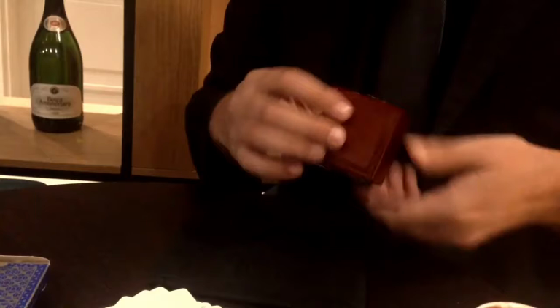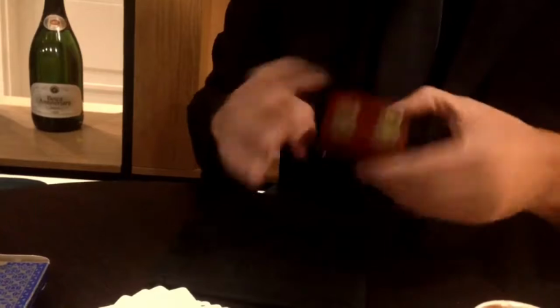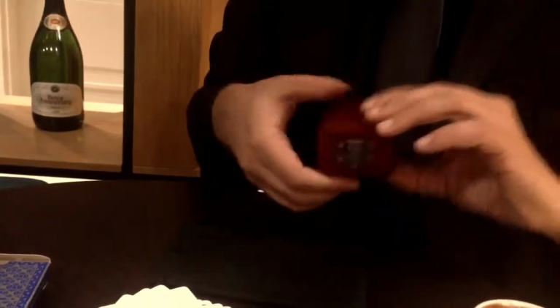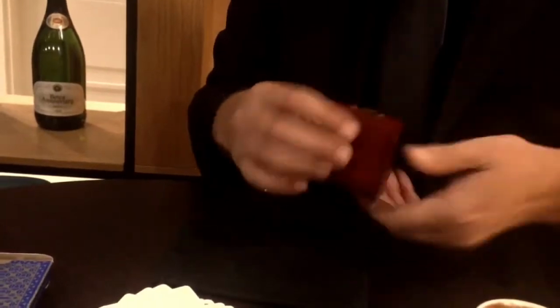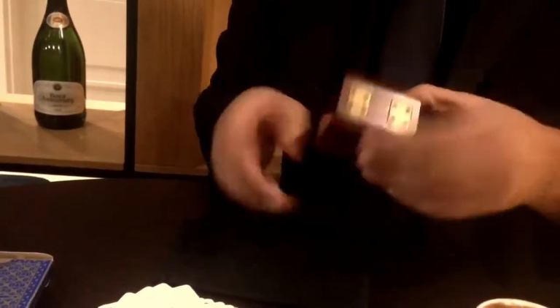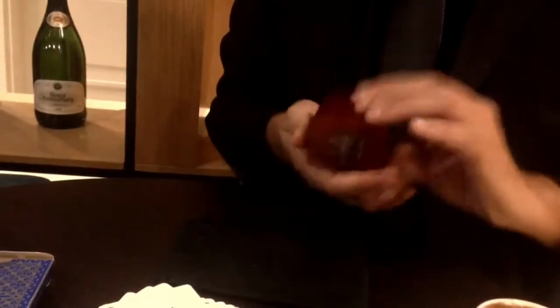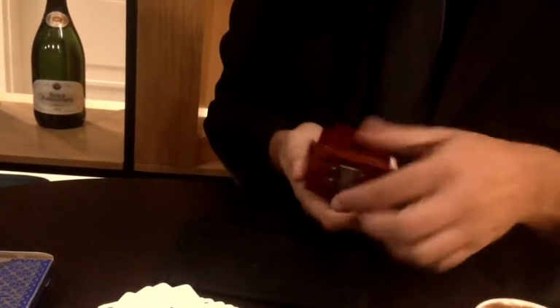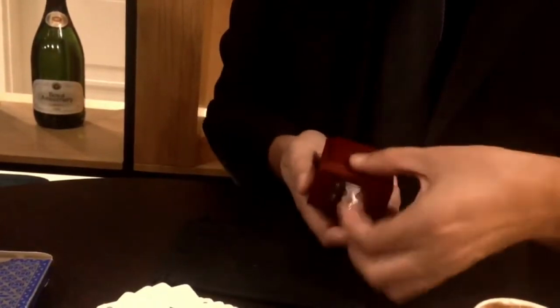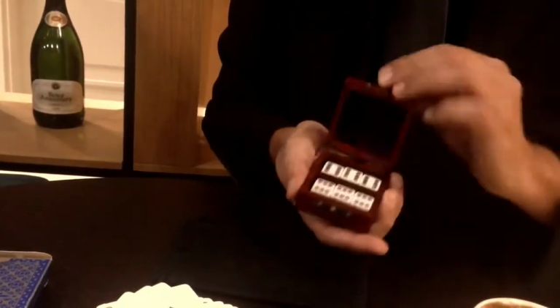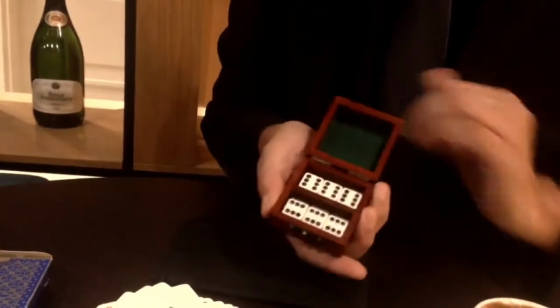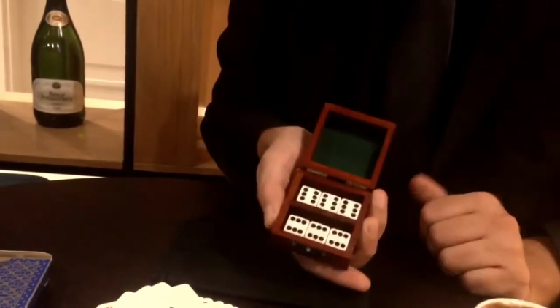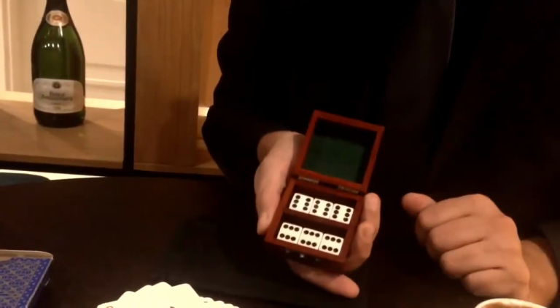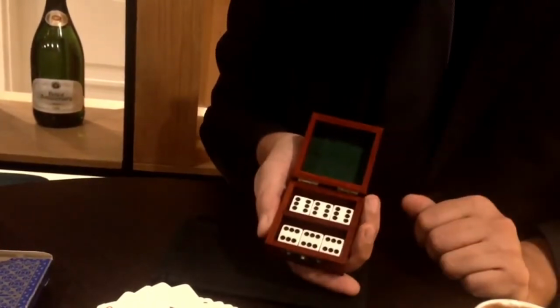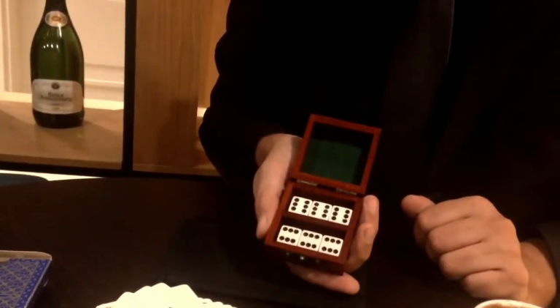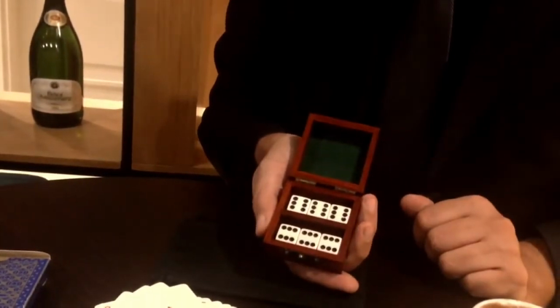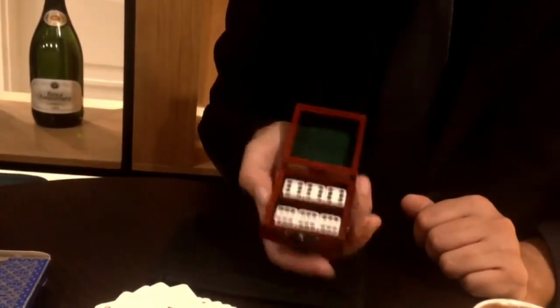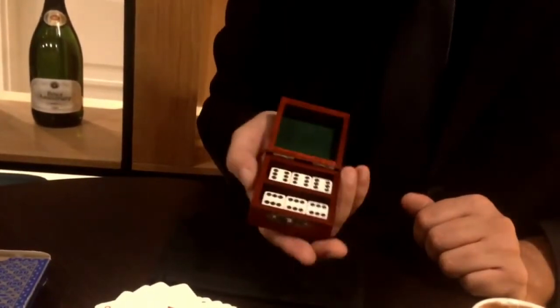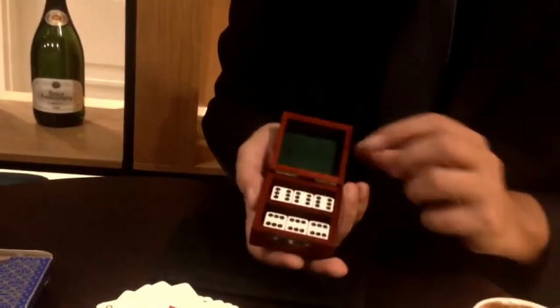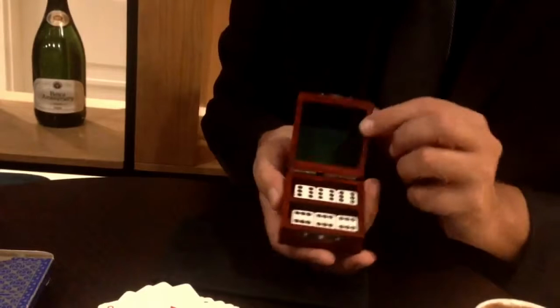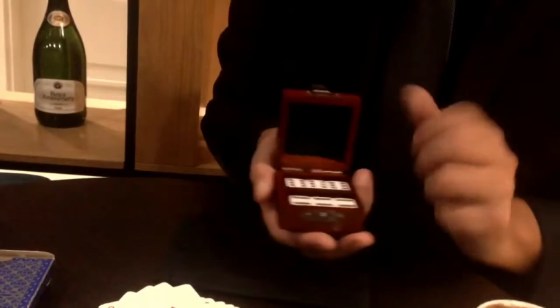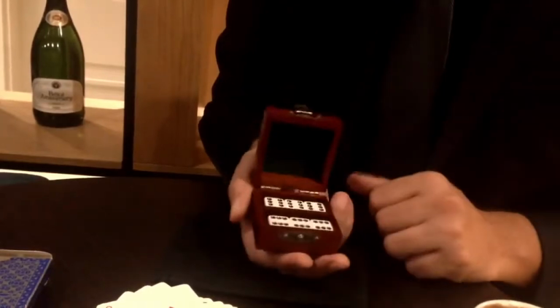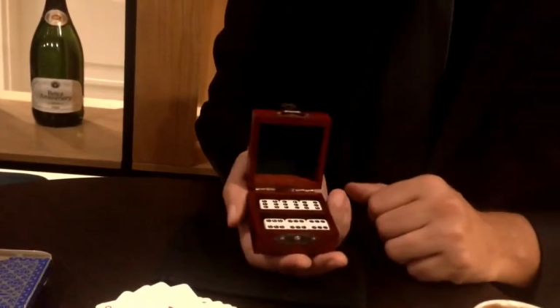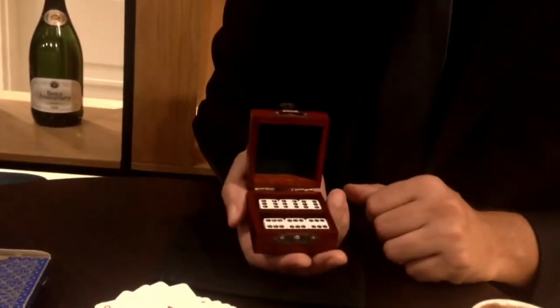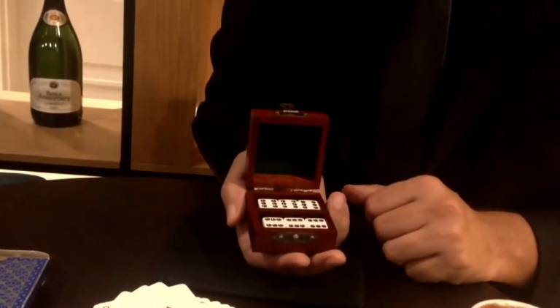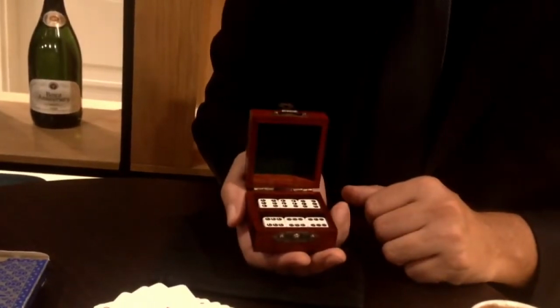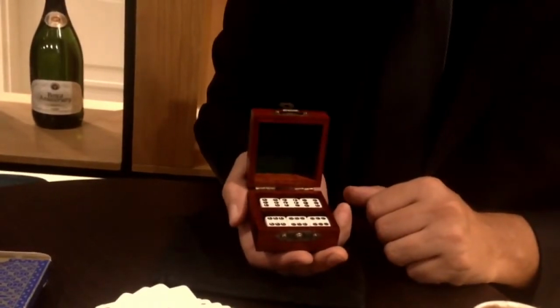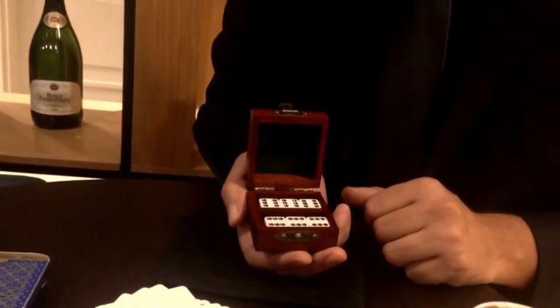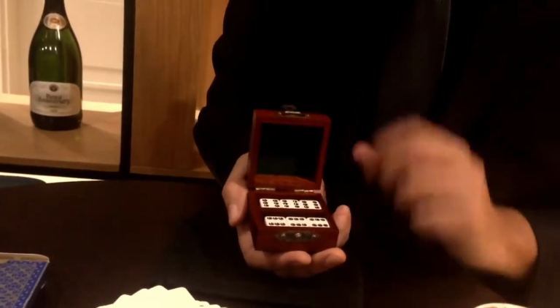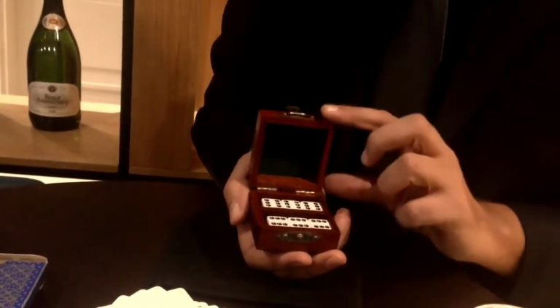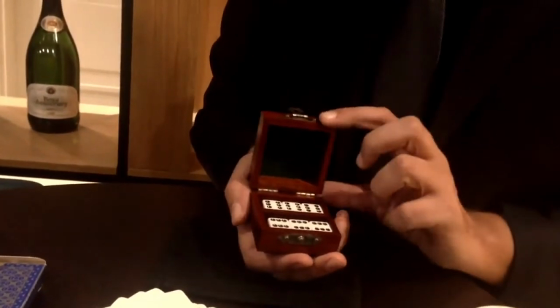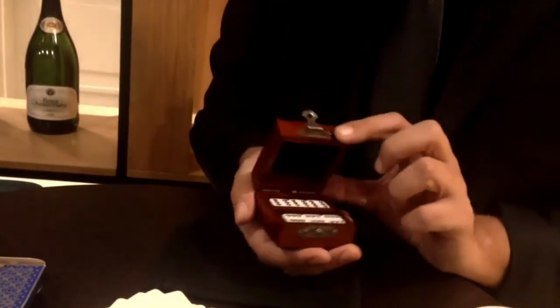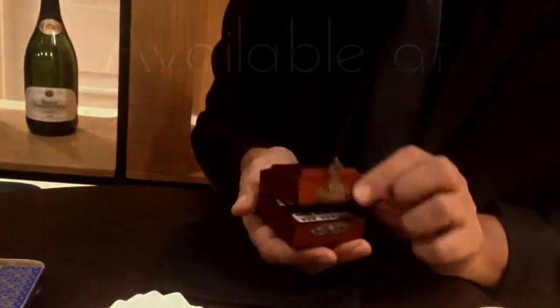And we end up with six all the way around. That's called Loaded Dice by Alan Wakeling, made by Collector's Workshop.